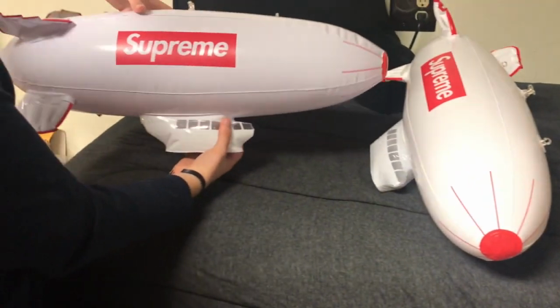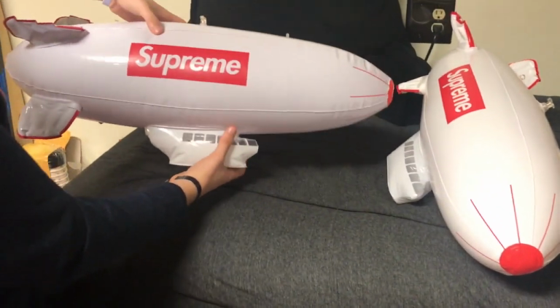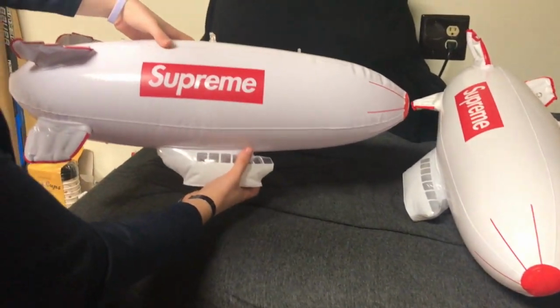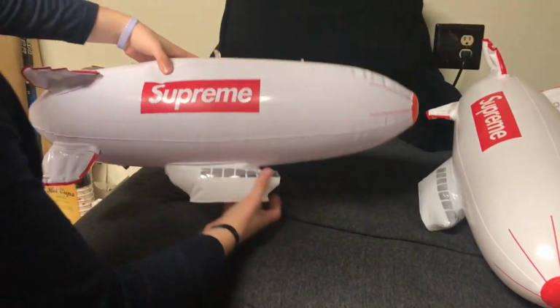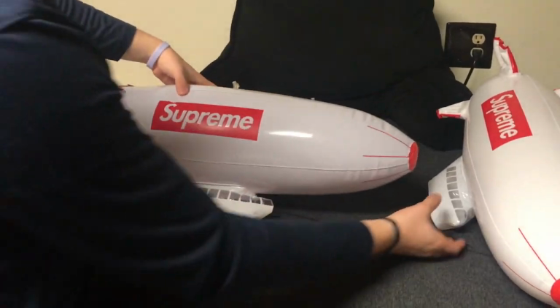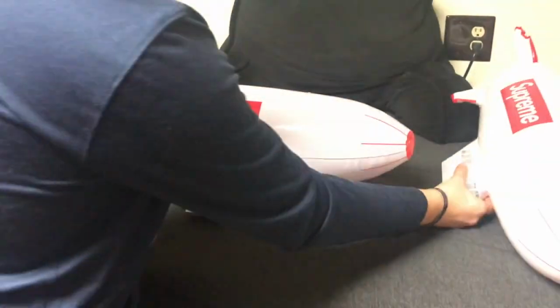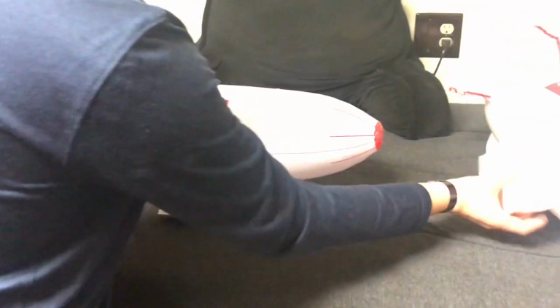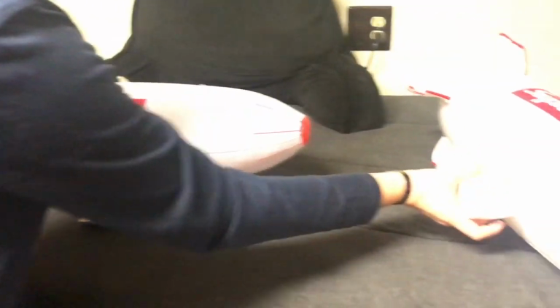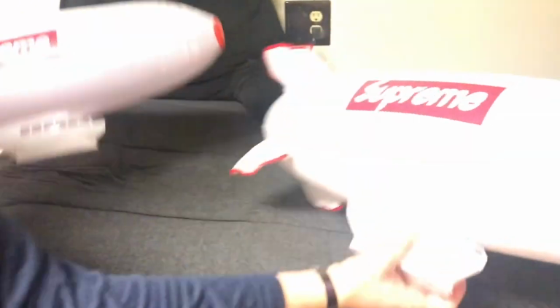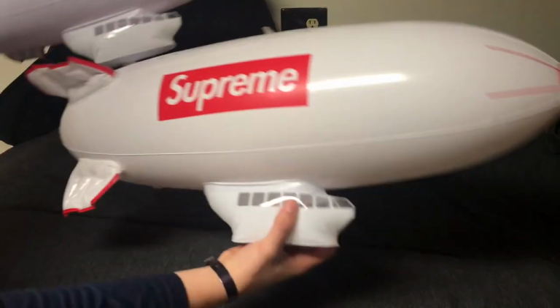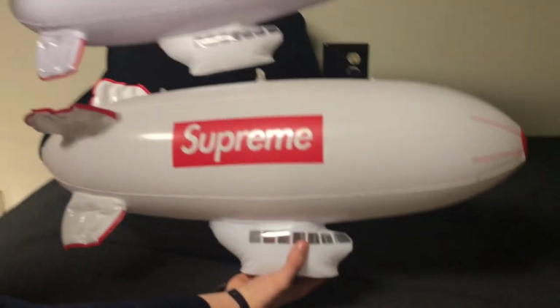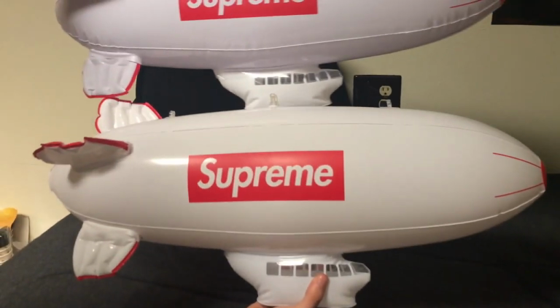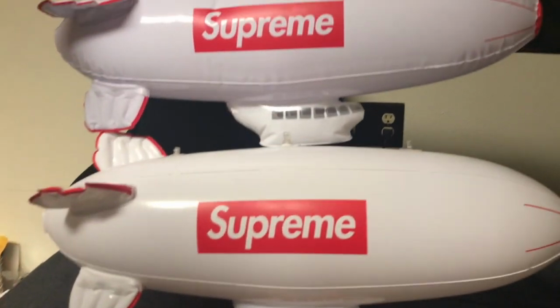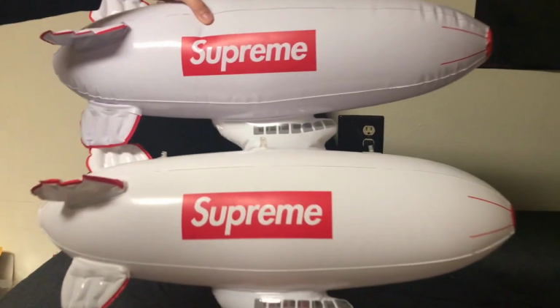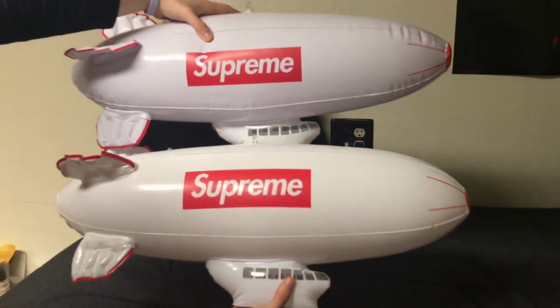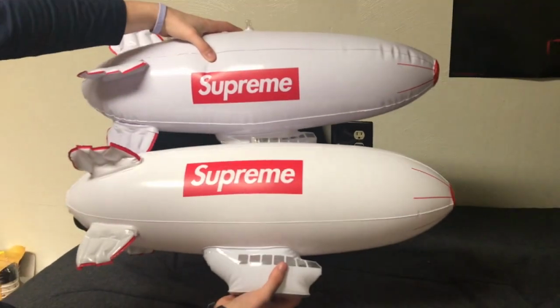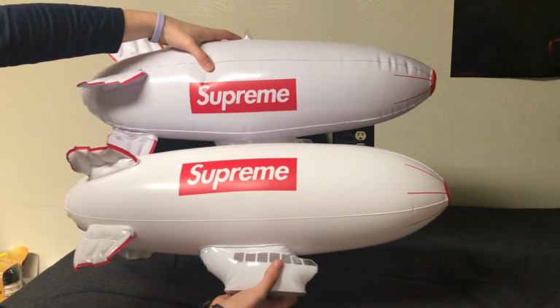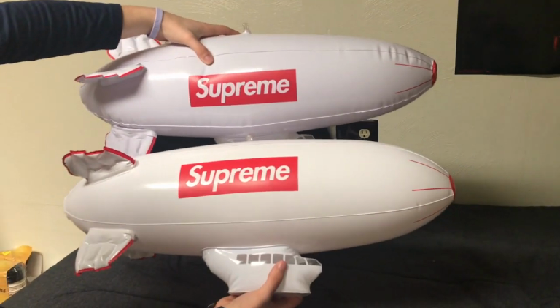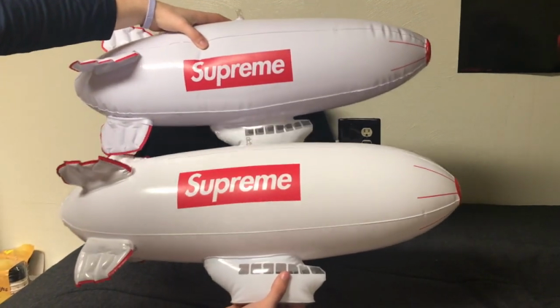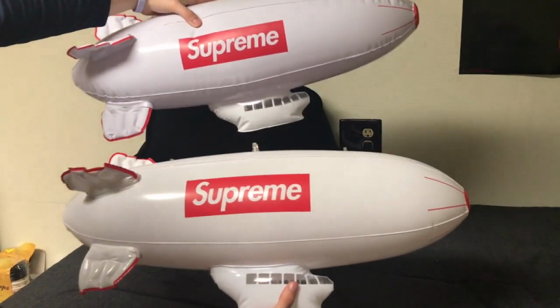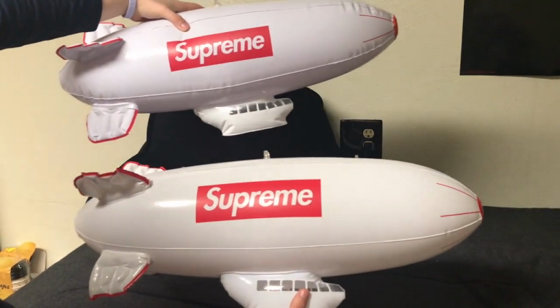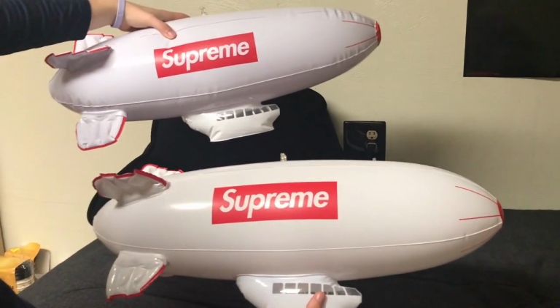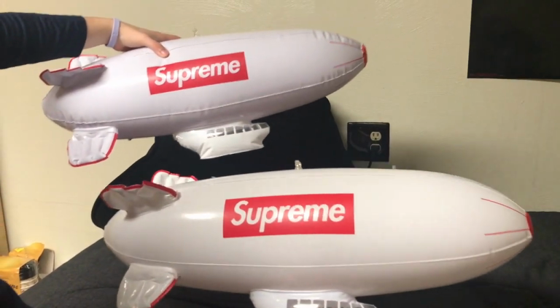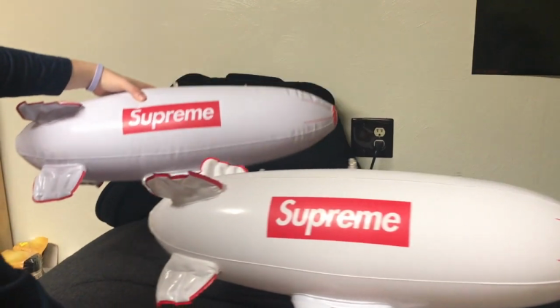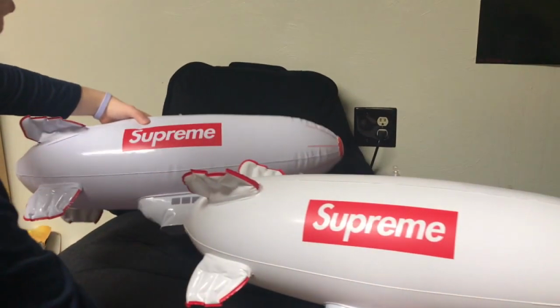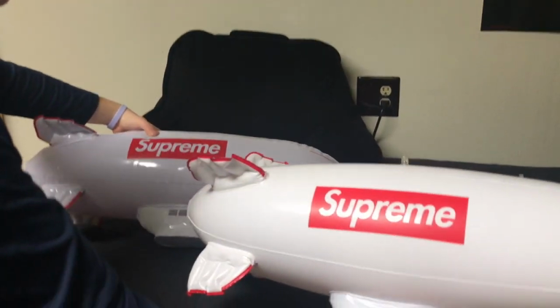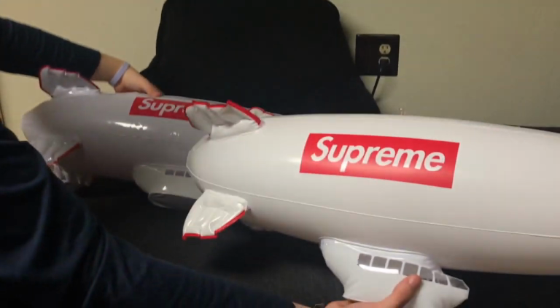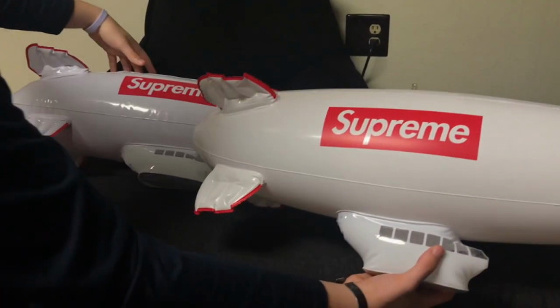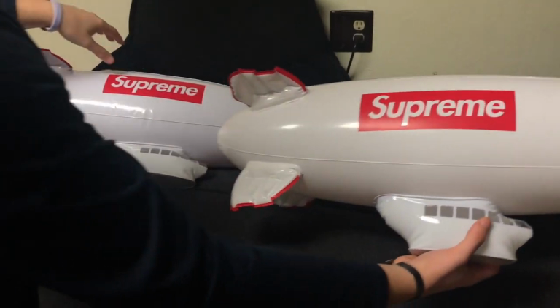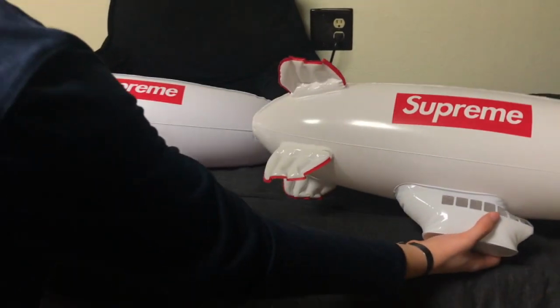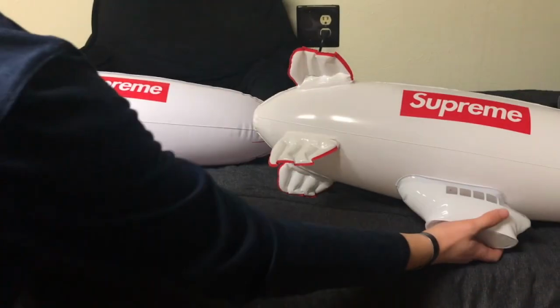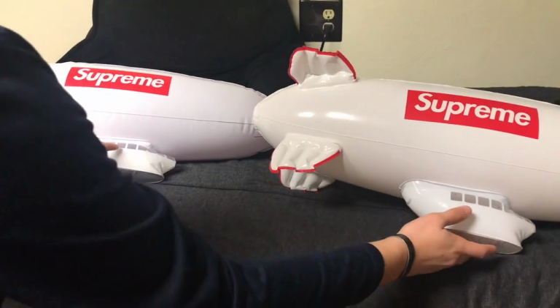On the body, the box logo looks fantastic on both — there's virtually no difference with those, so it's really hard to tell via the box logo. I wouldn't look for differences that way.